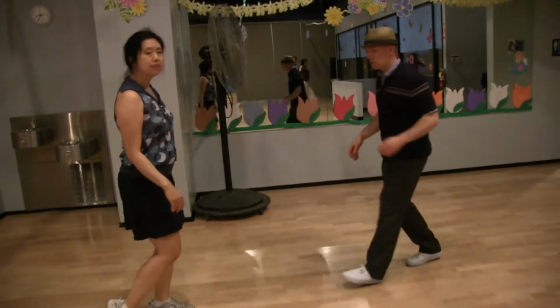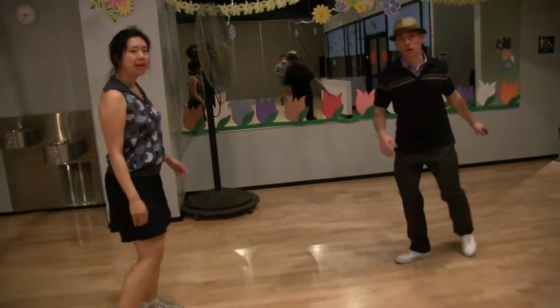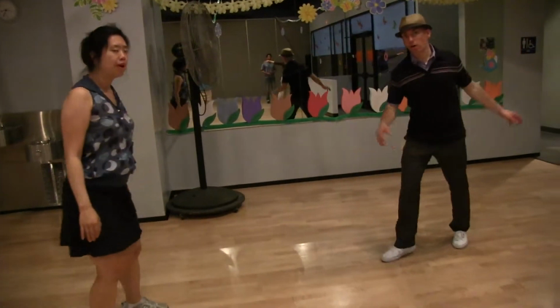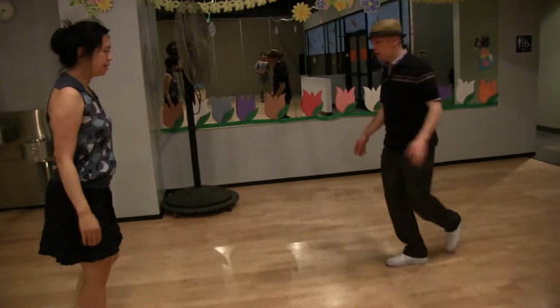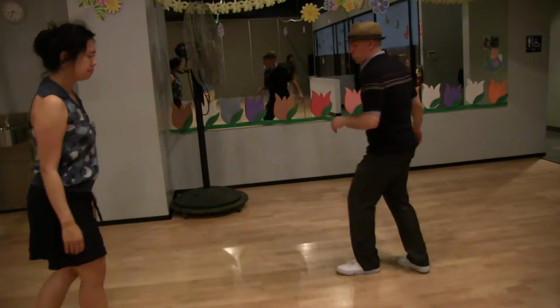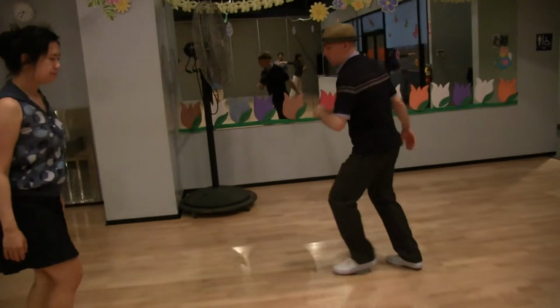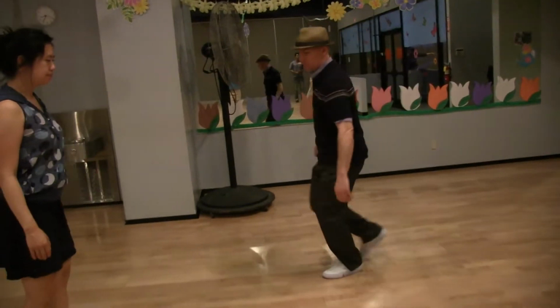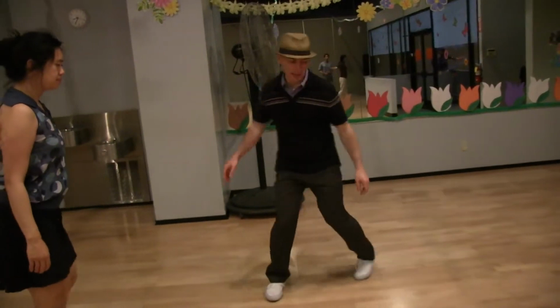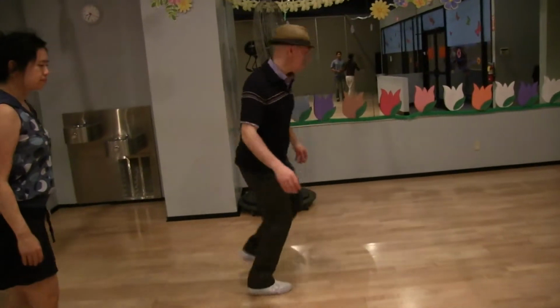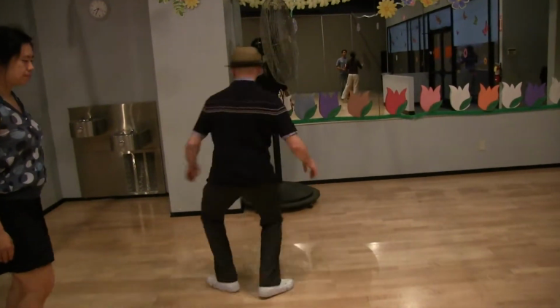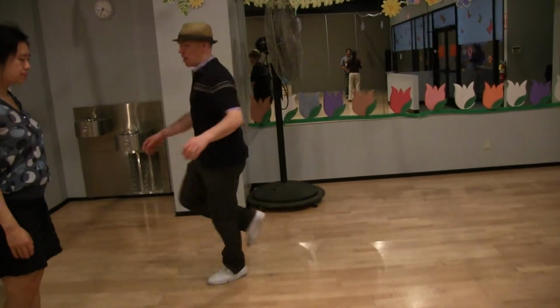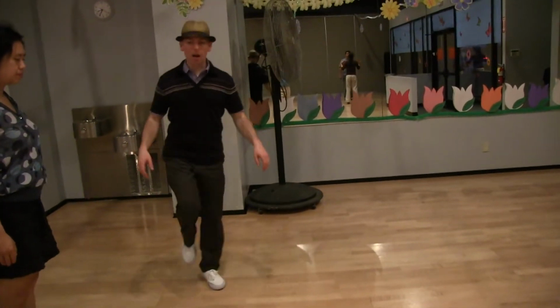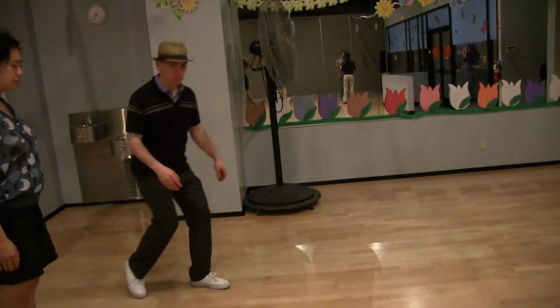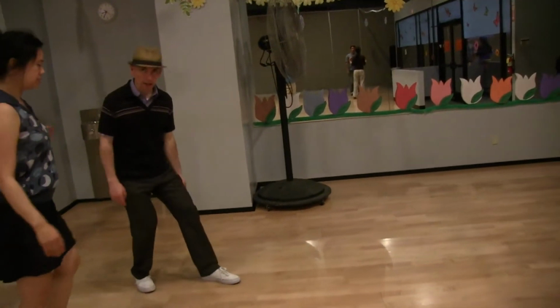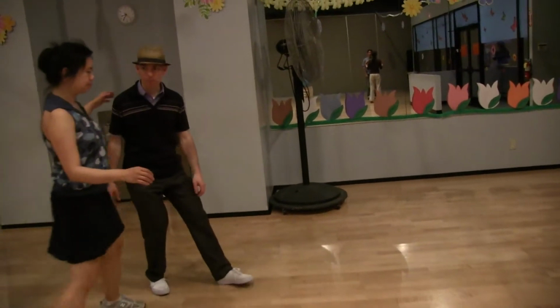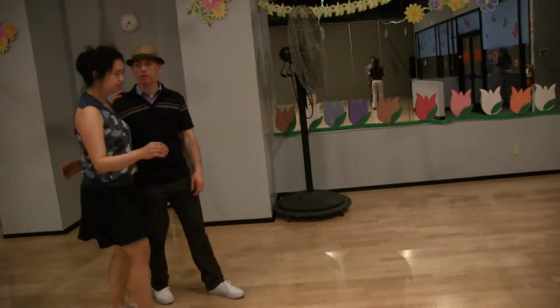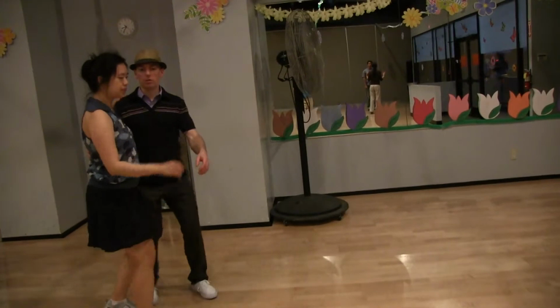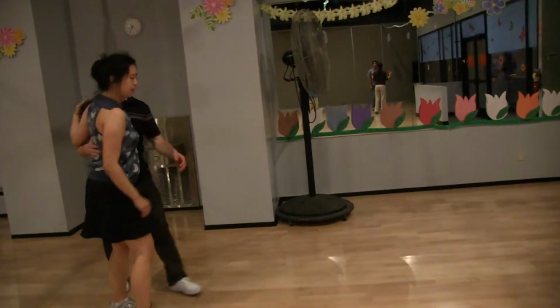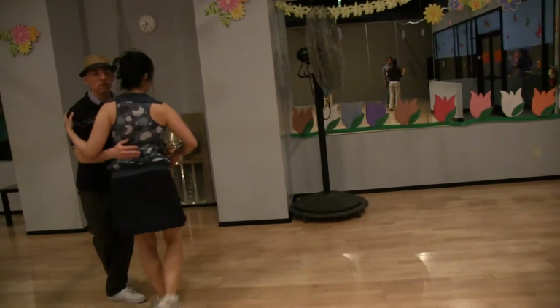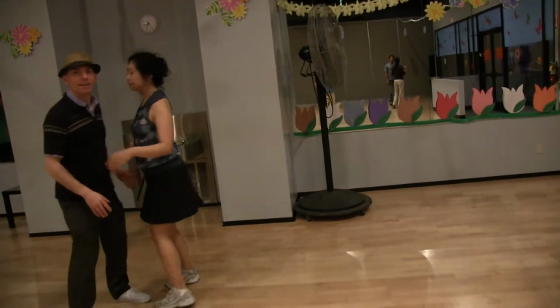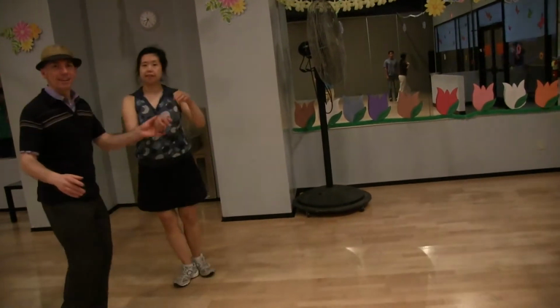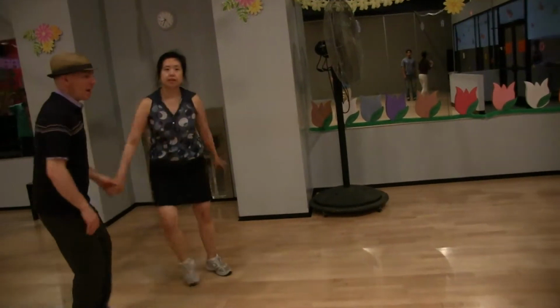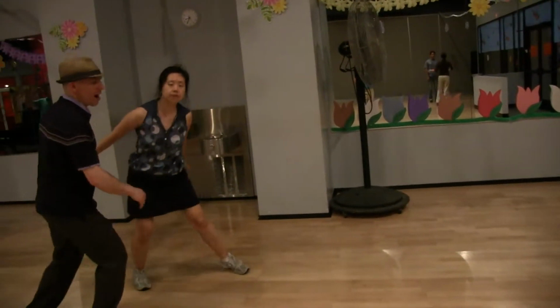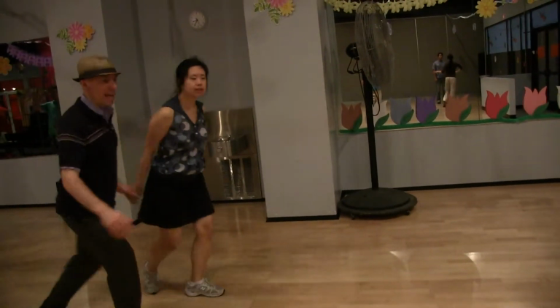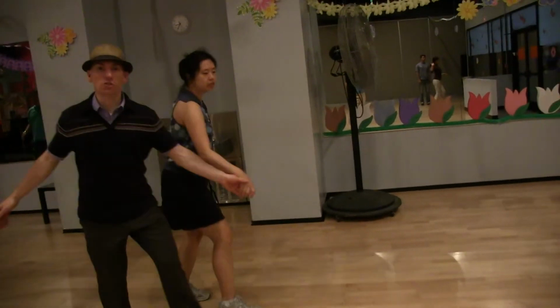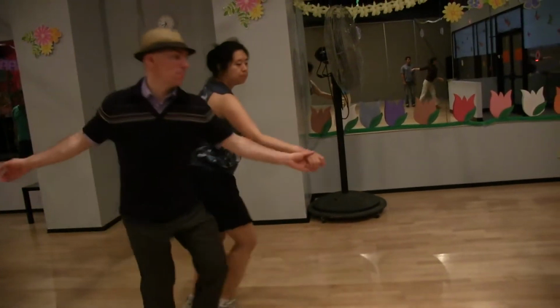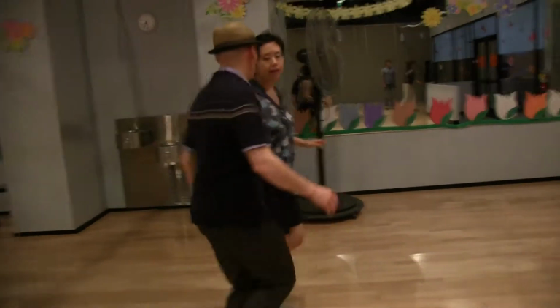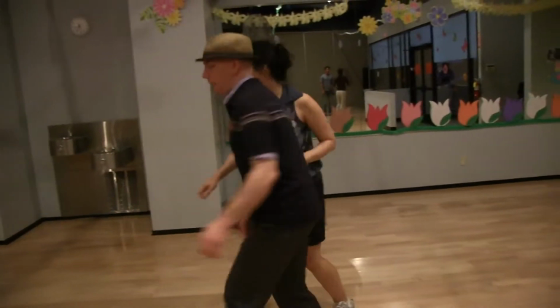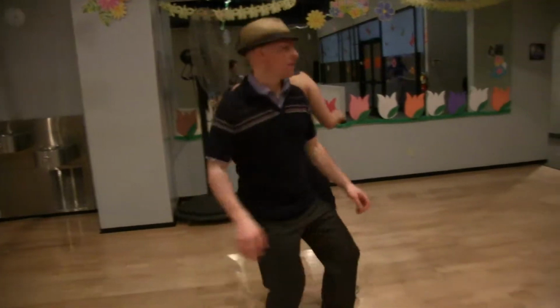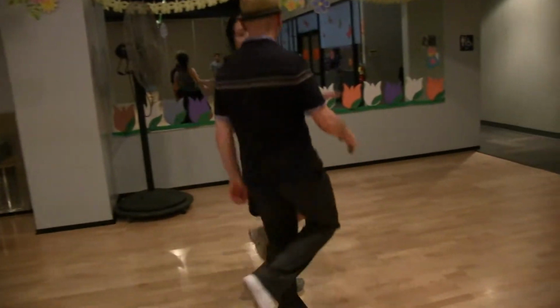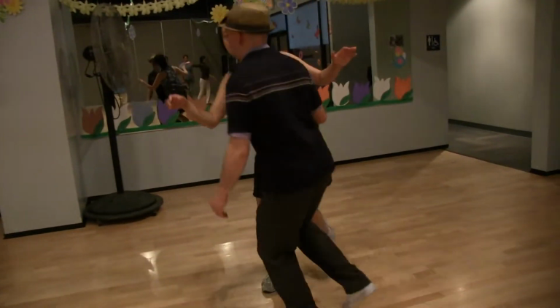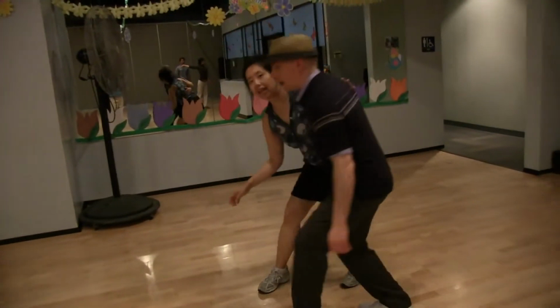Spinning halfway. And four, and three, and two, and seven, and eight.